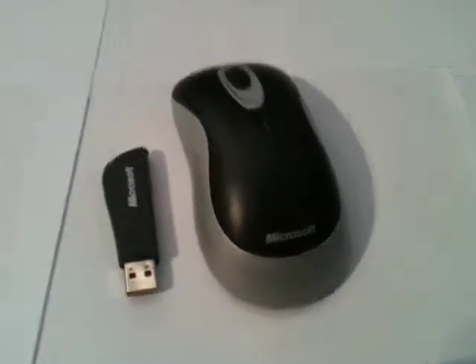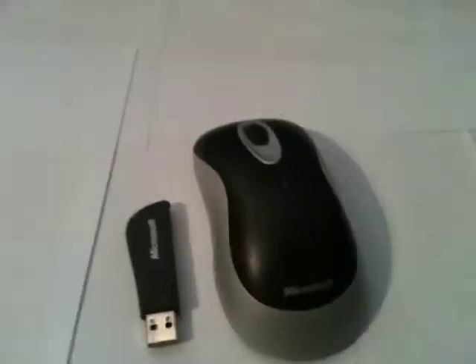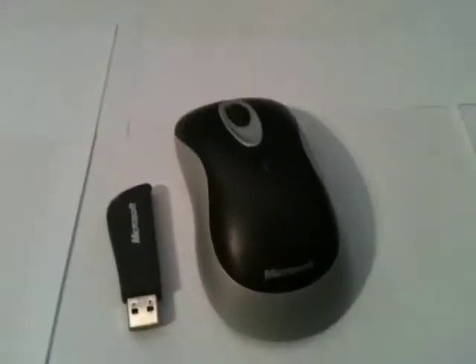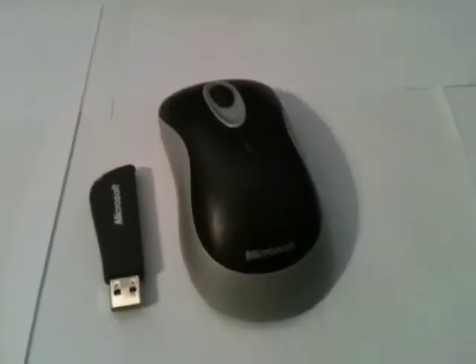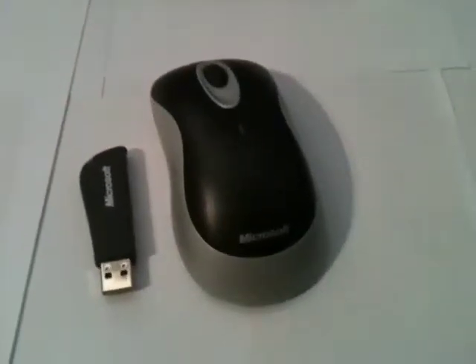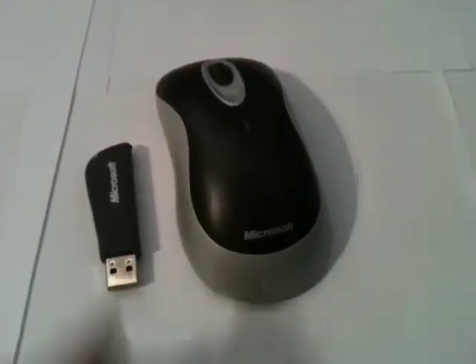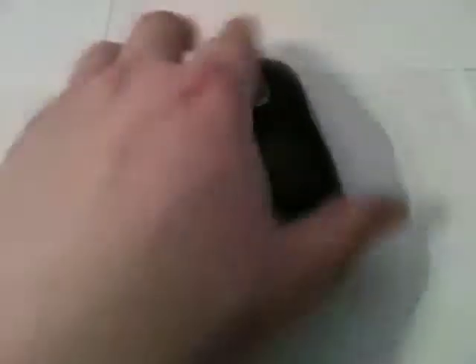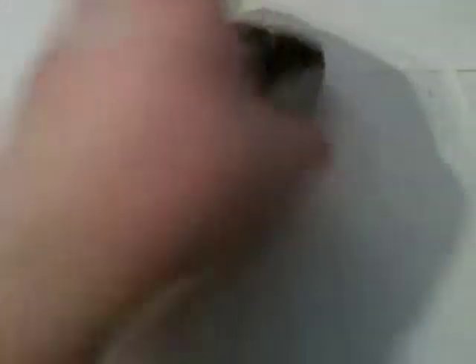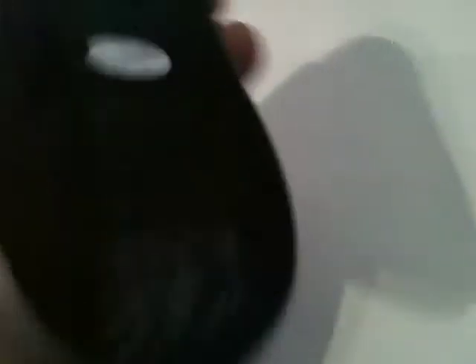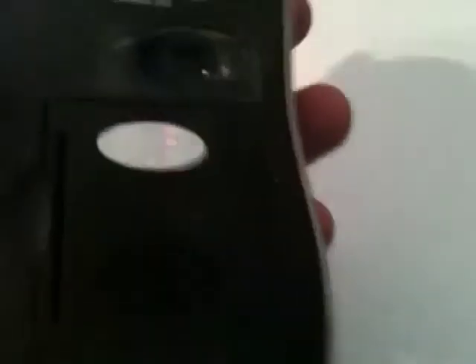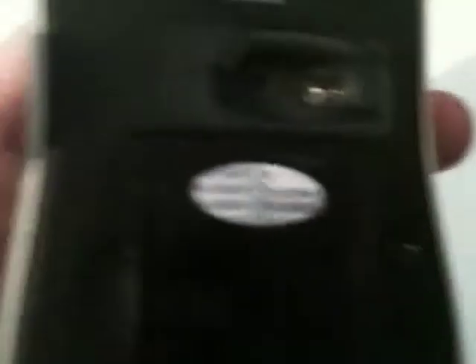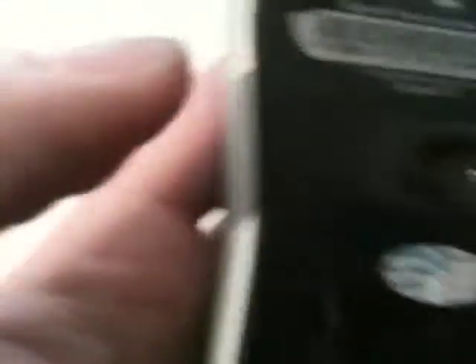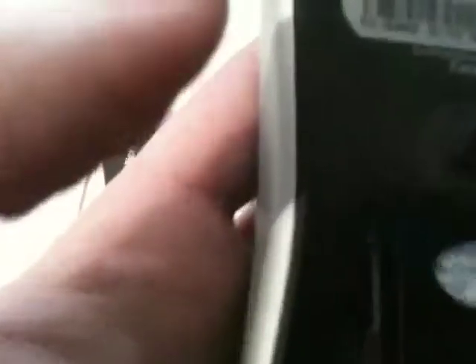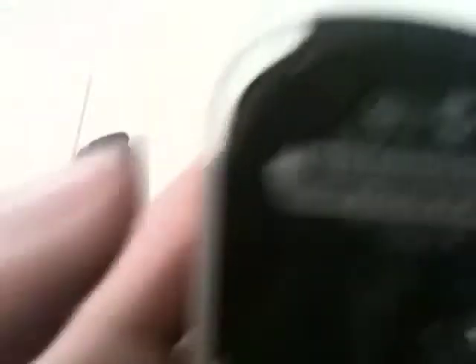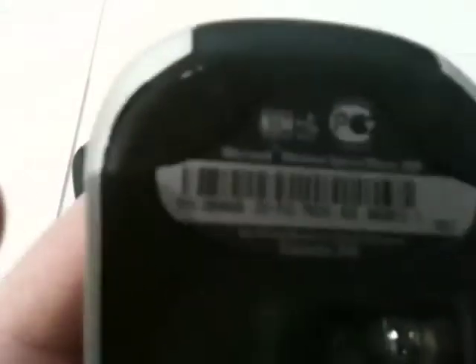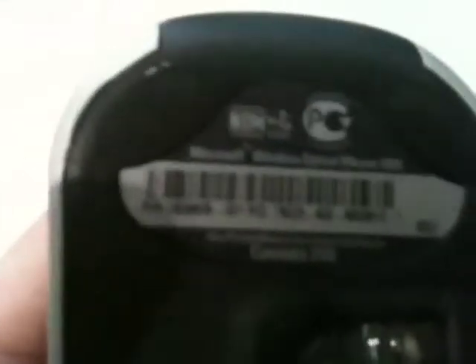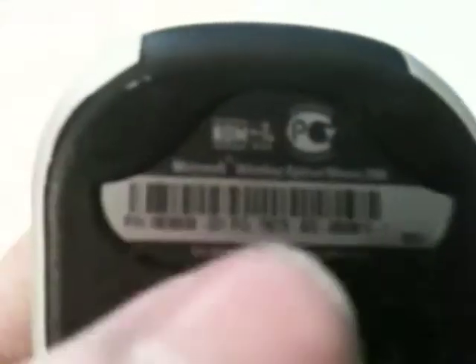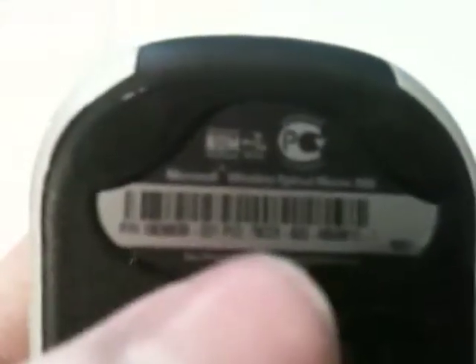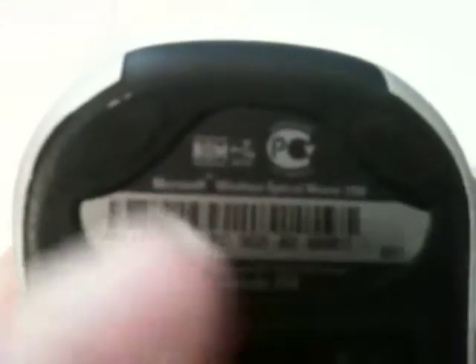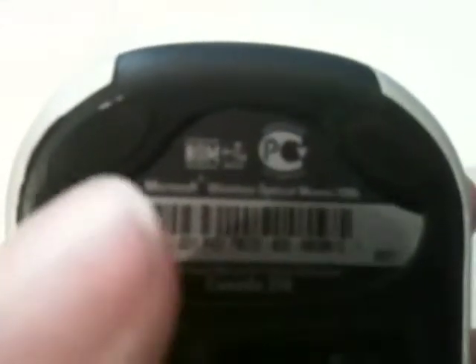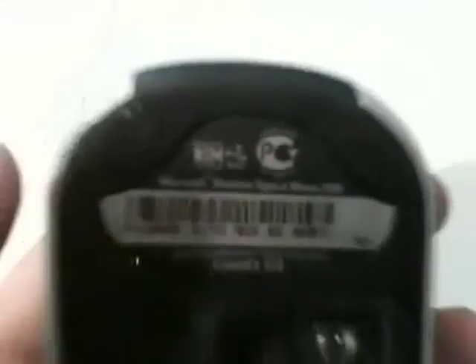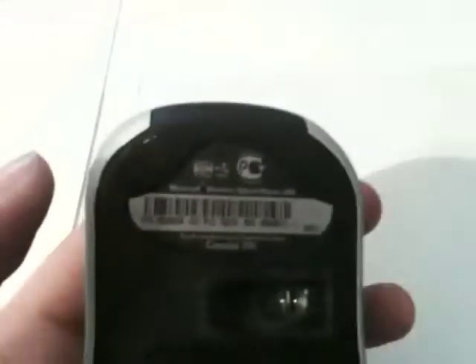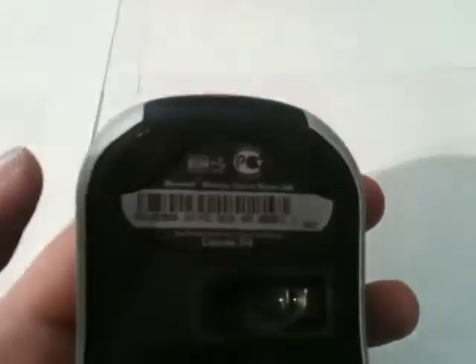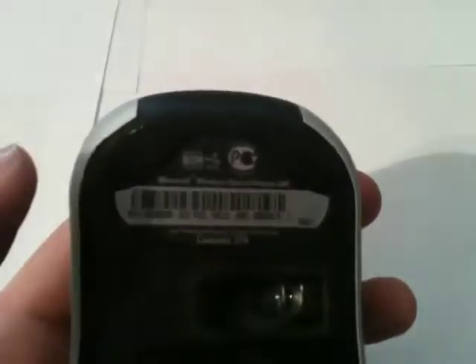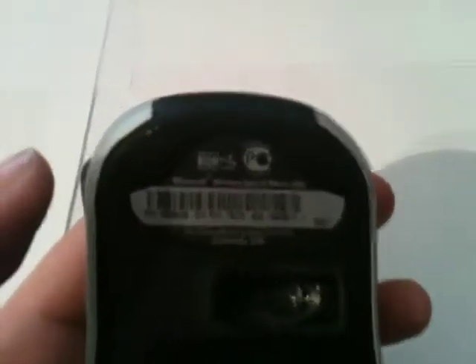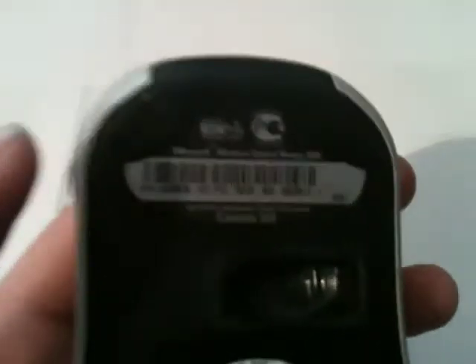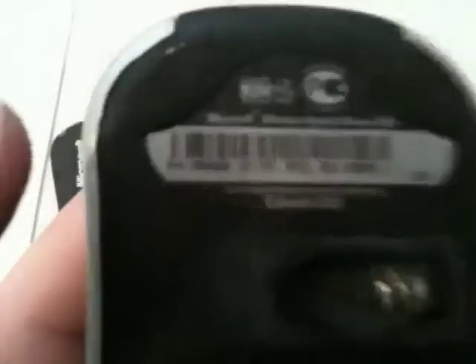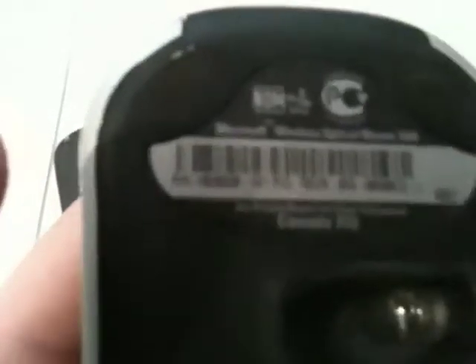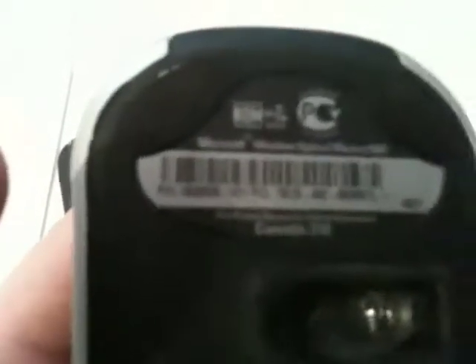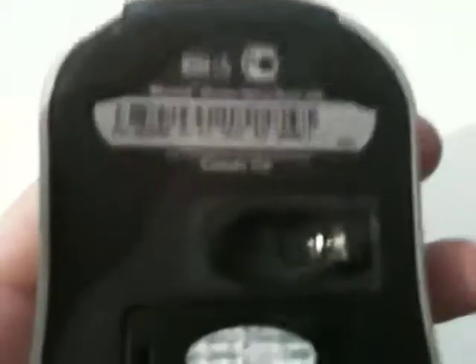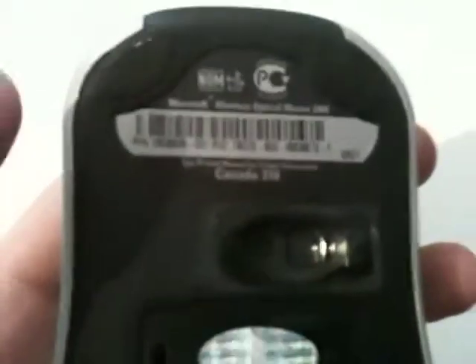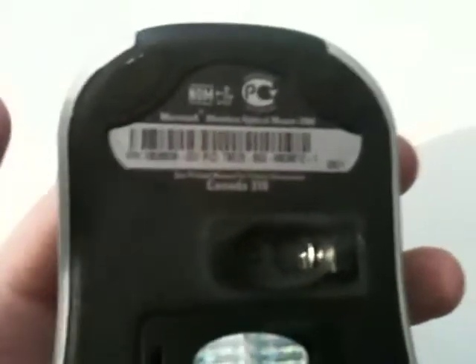Hello everyone, this is a quick overview of the Microsoft Wireless Mouse 2000.